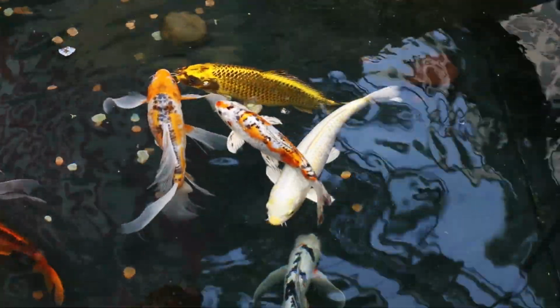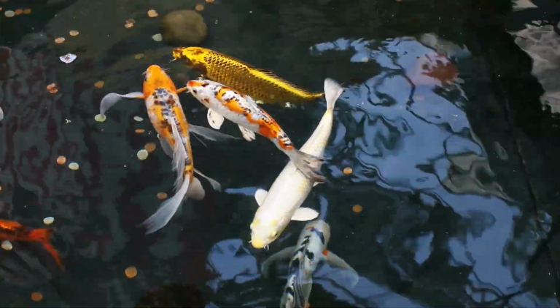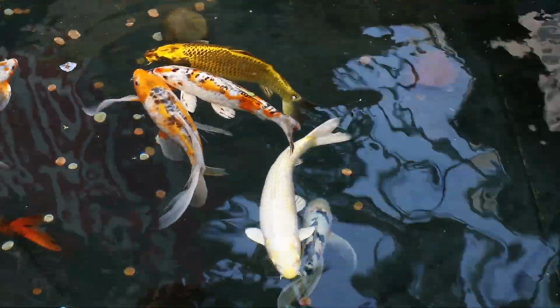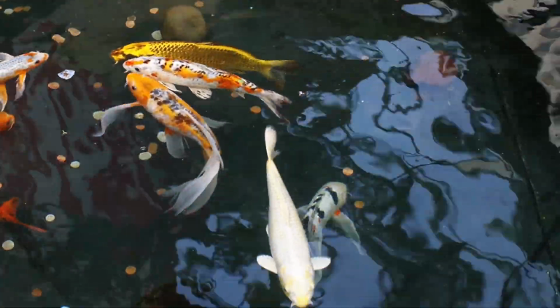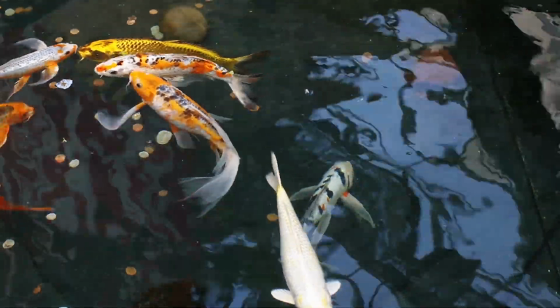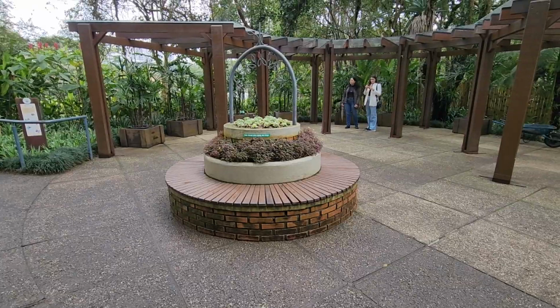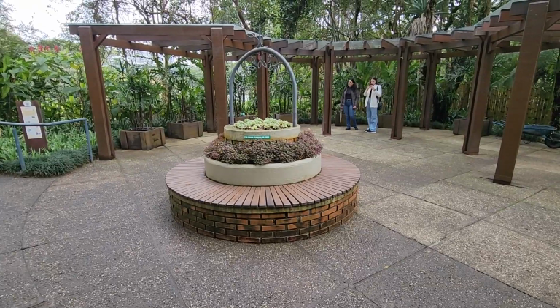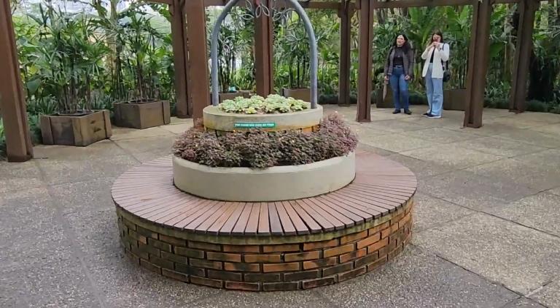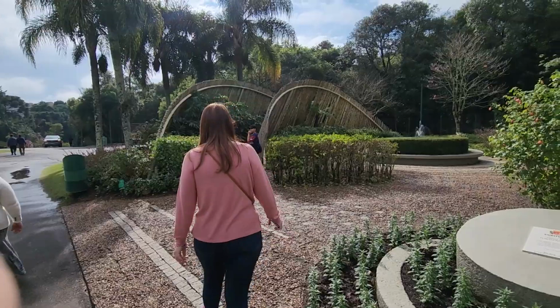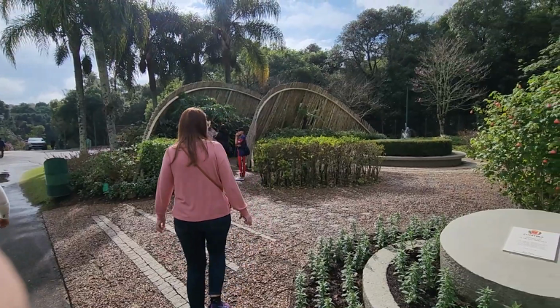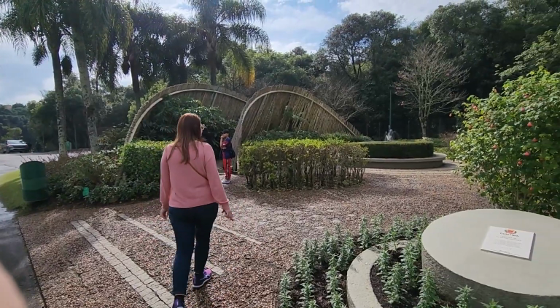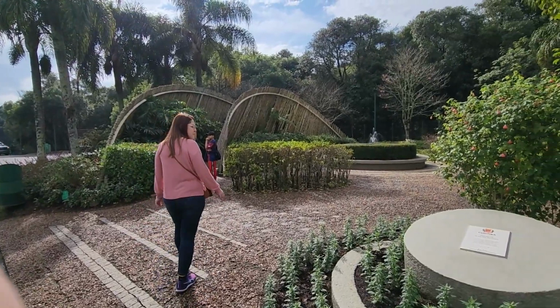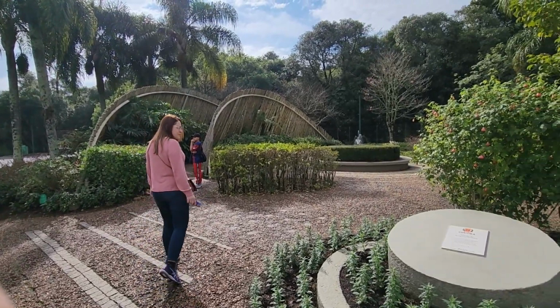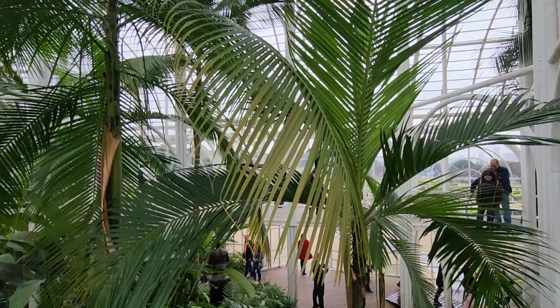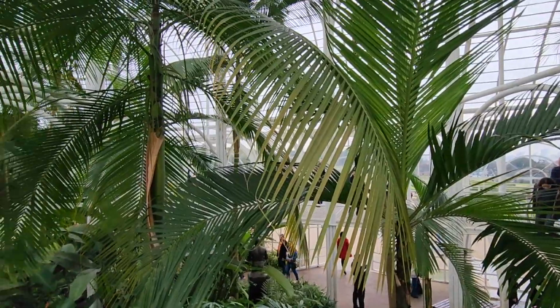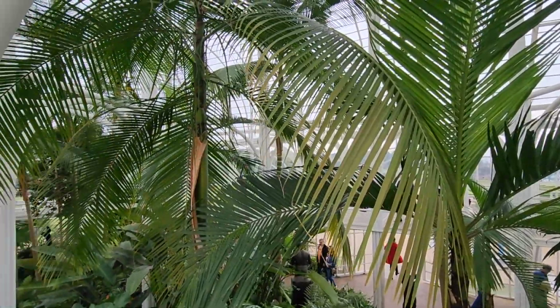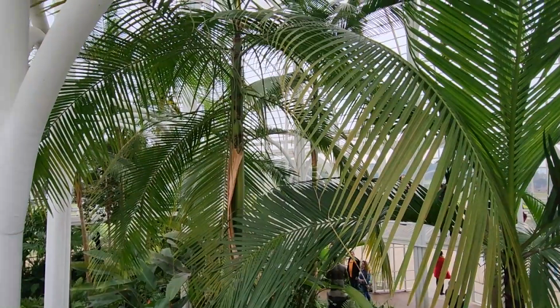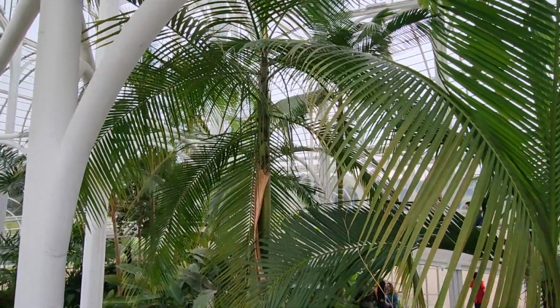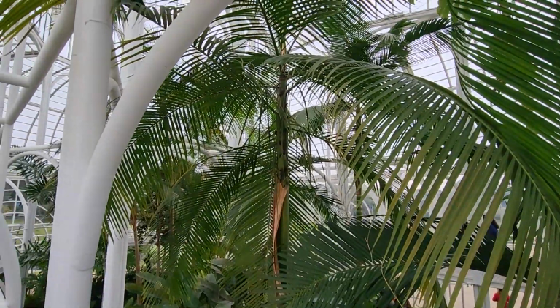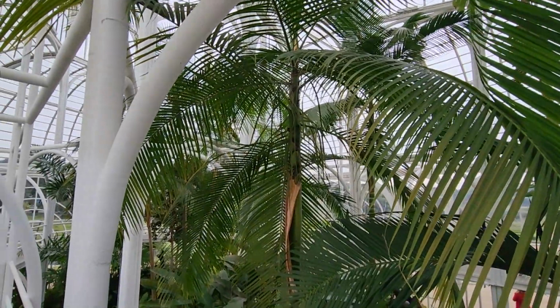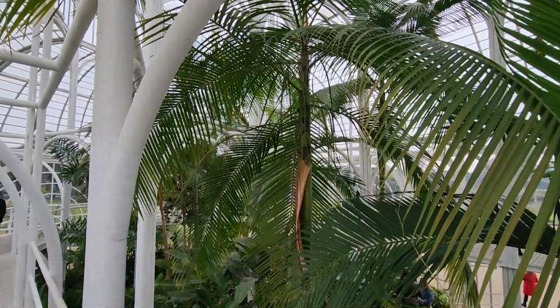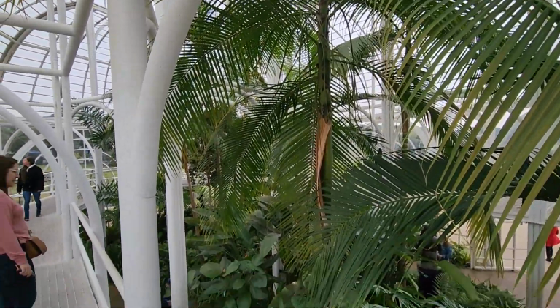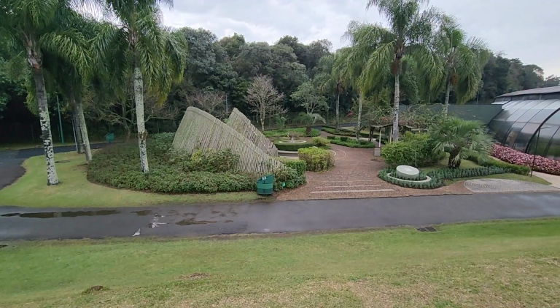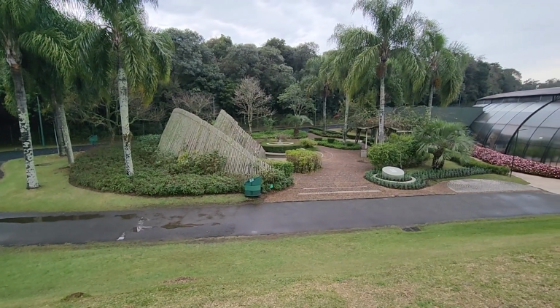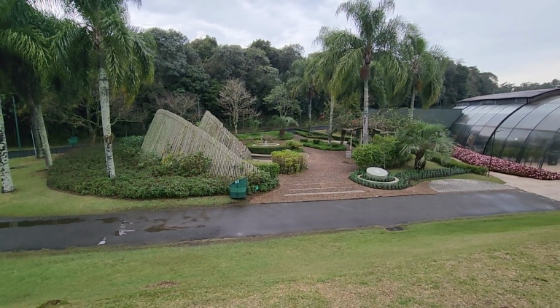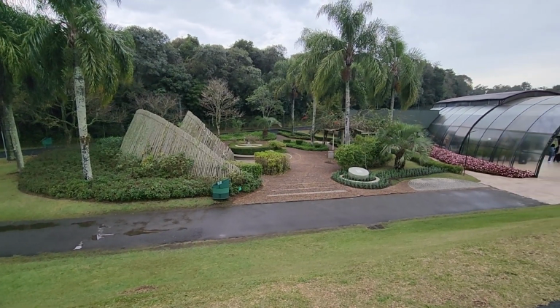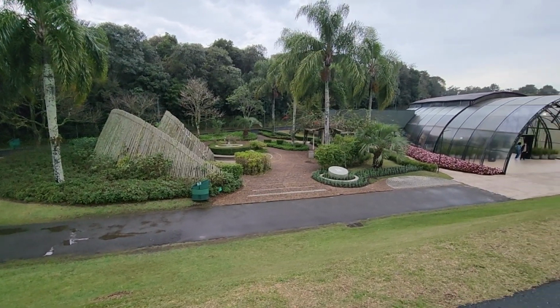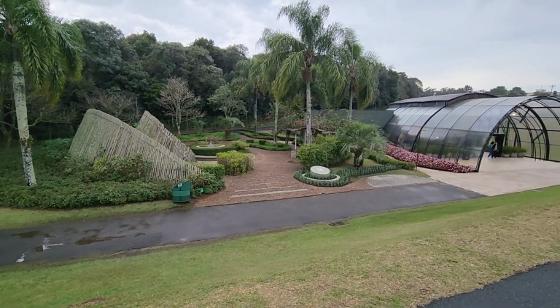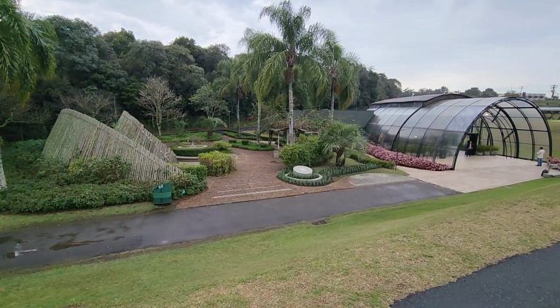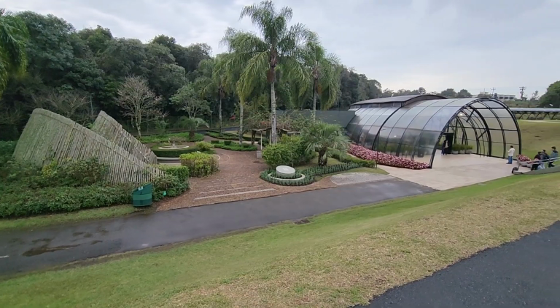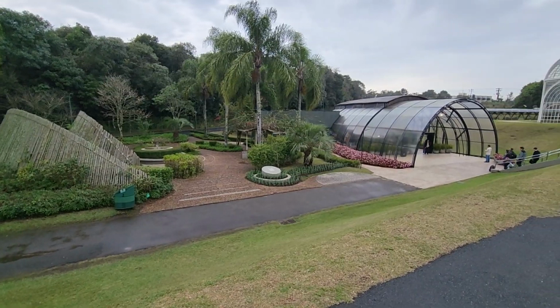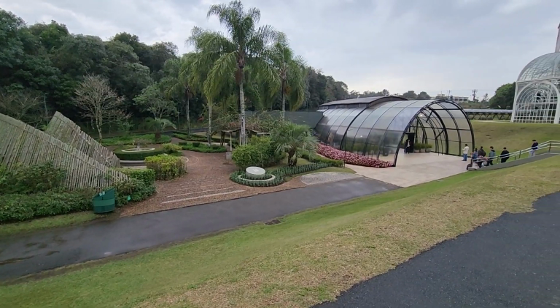The botanical gardens are a photographer's dream, where every blossom and leaf tells its own story. The Curitiba Botanical Gardens remain a timeless treasure — a place where nature's beauty and human artistry come together in perfect harmony.